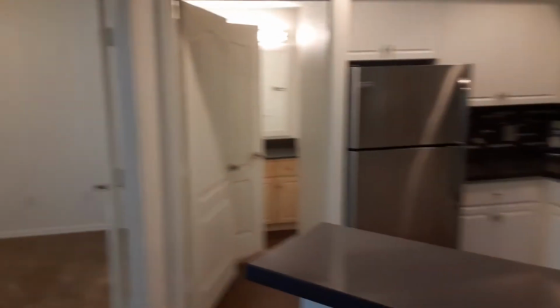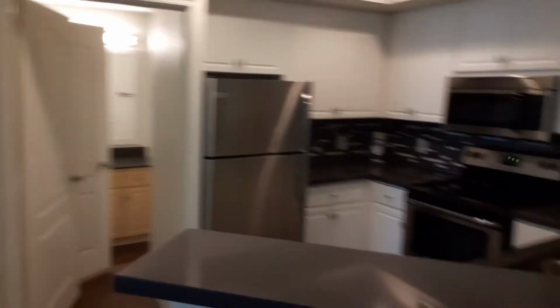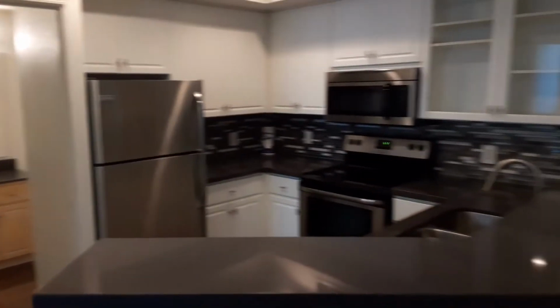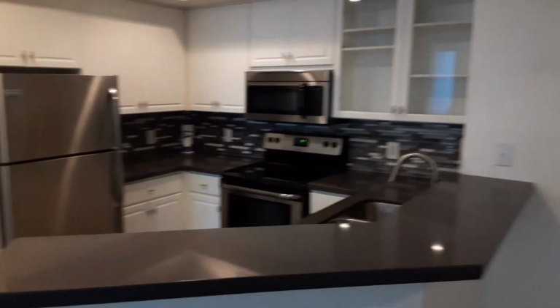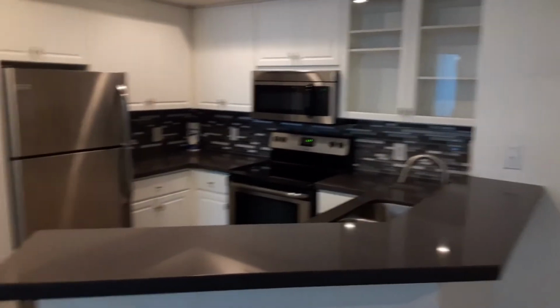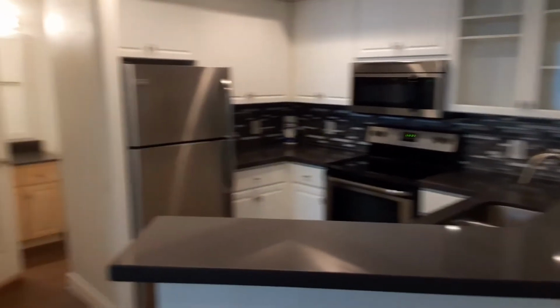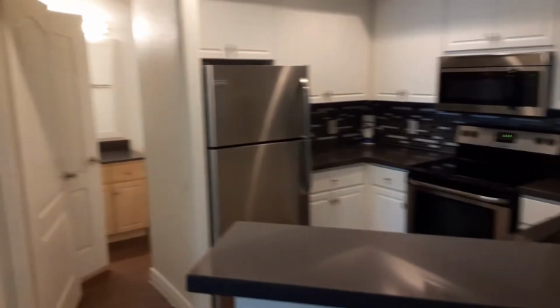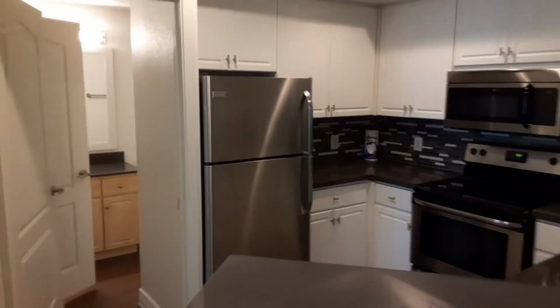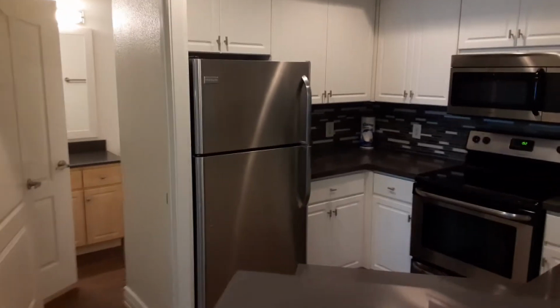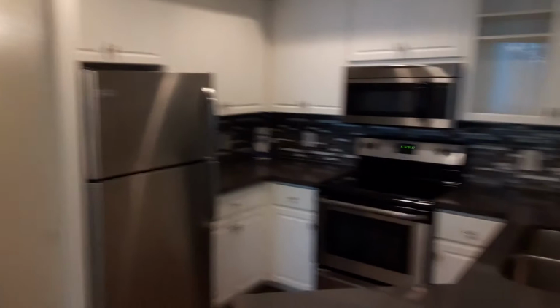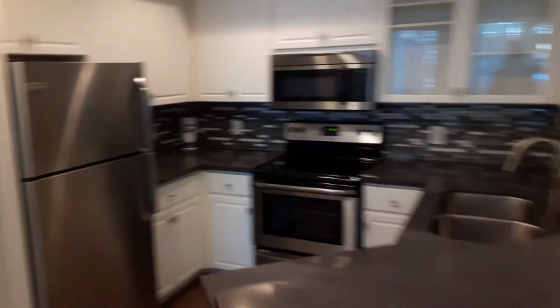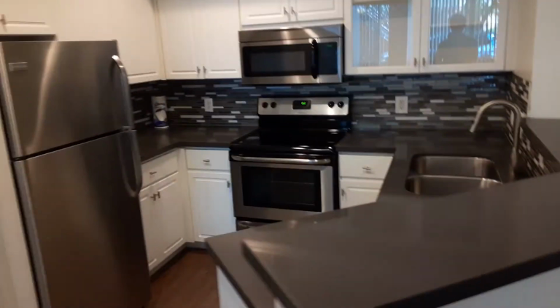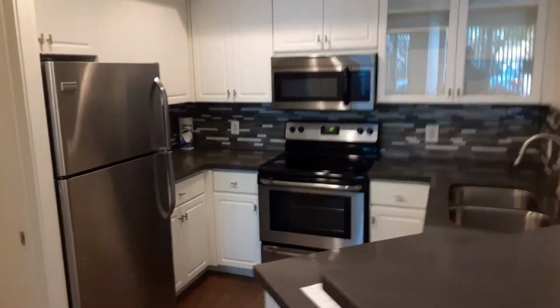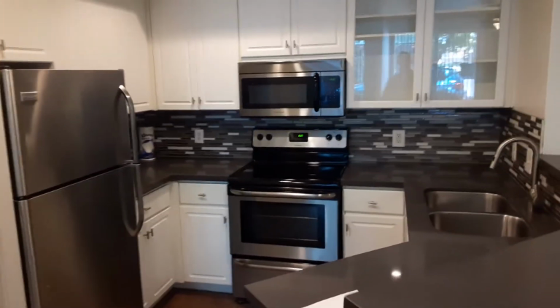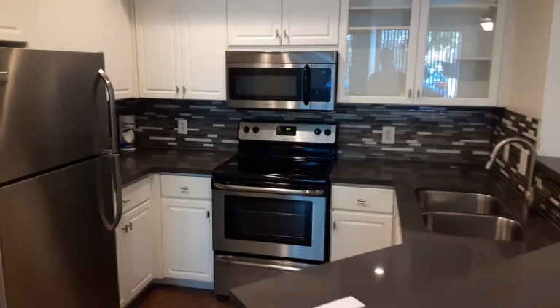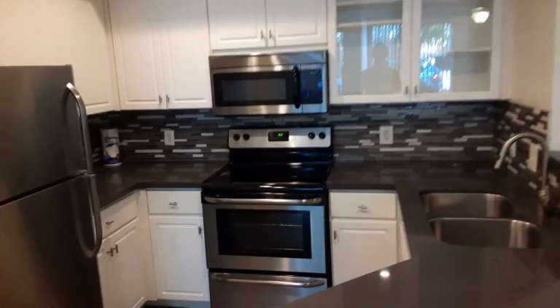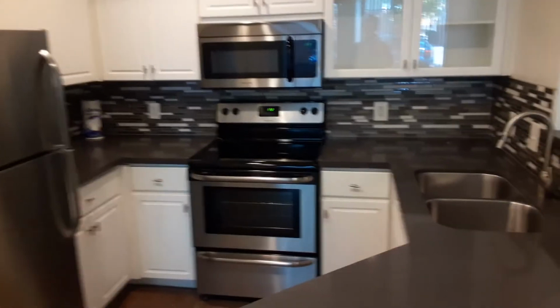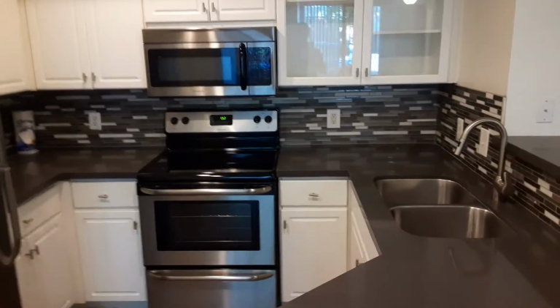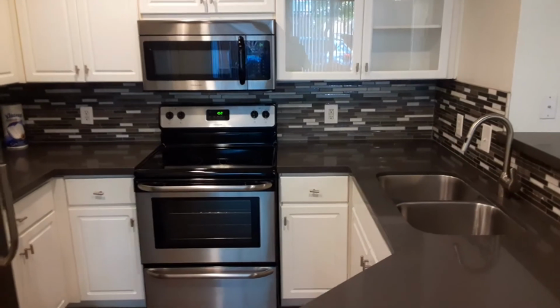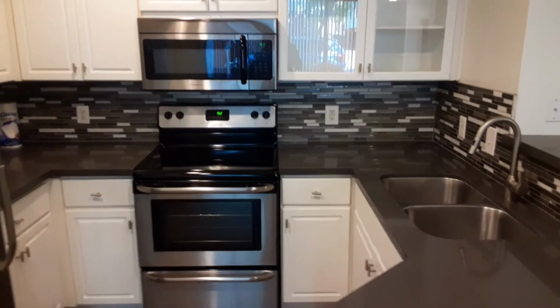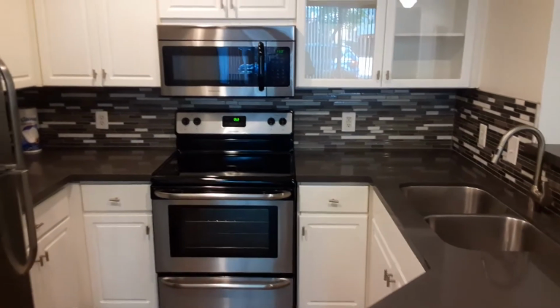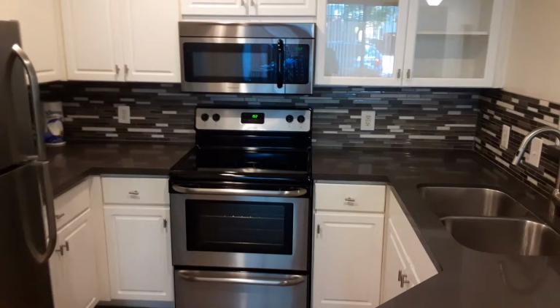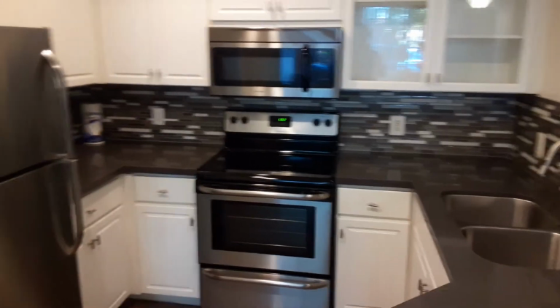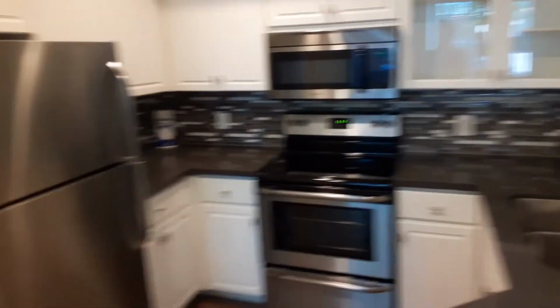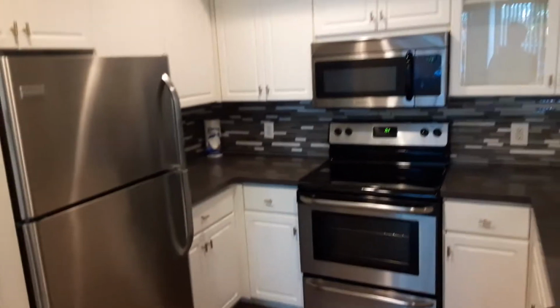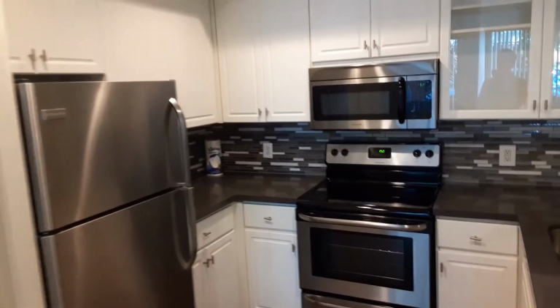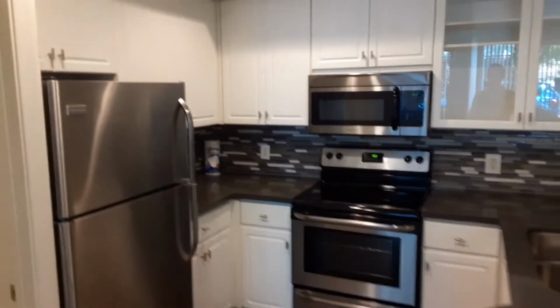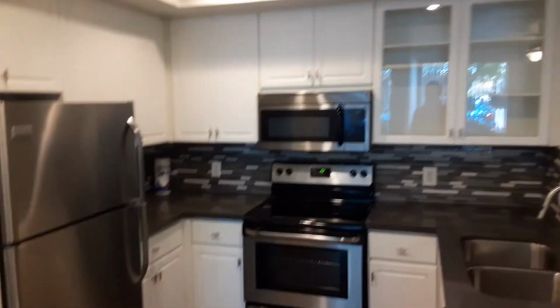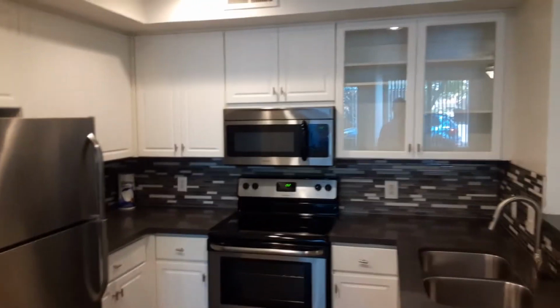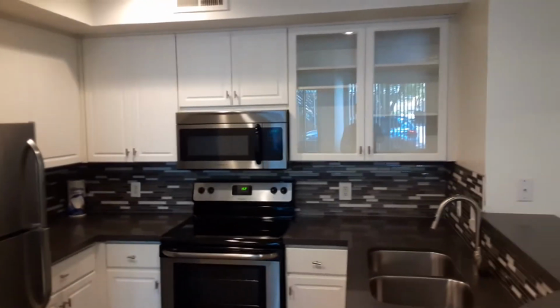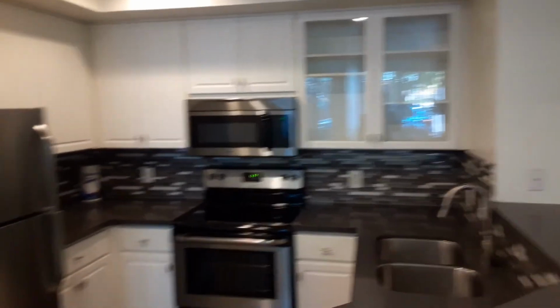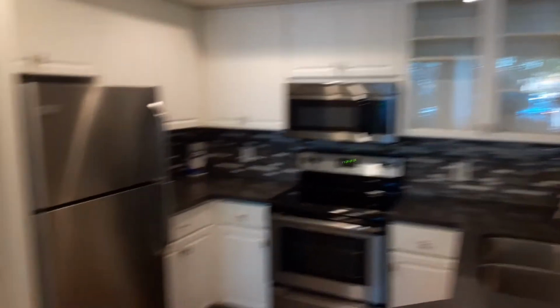Turning around, we have our completely remodeled kitchen. All the apartments have this same level of remodel done on them — the quartz countertops, the tile backsplashes, the stainless steel appliances, and the nice white cabinets with the glass panes.